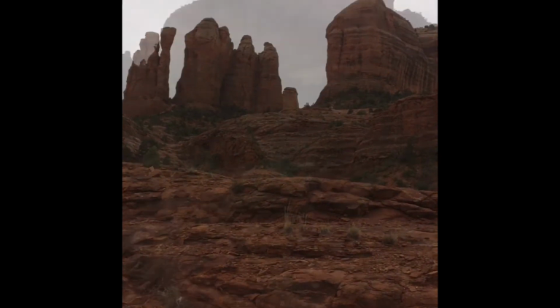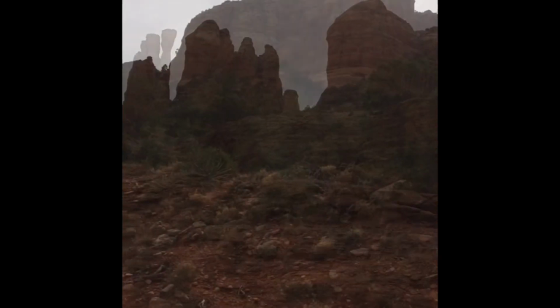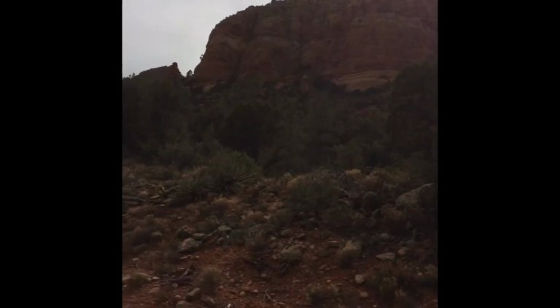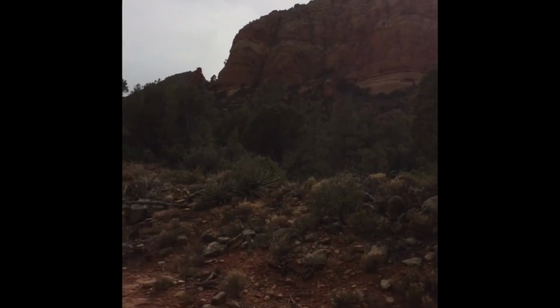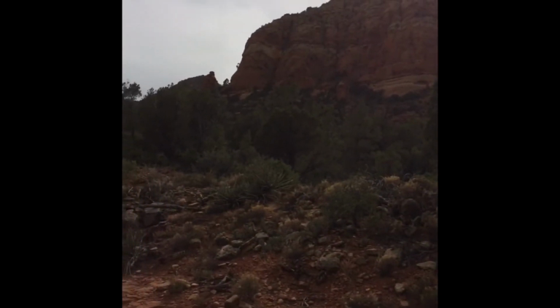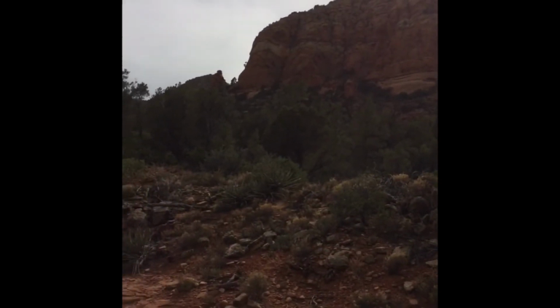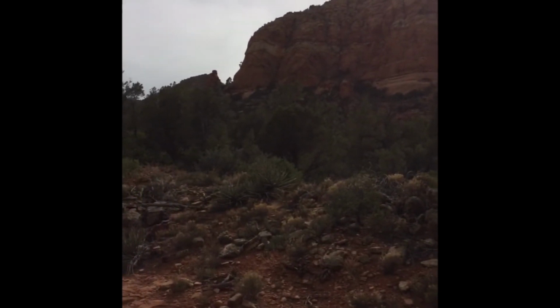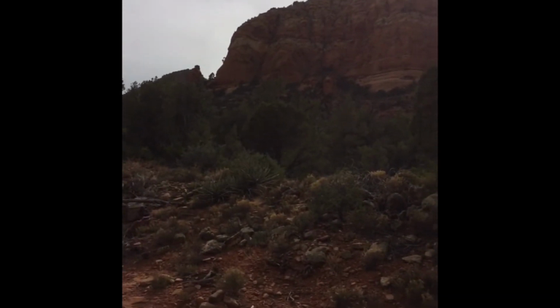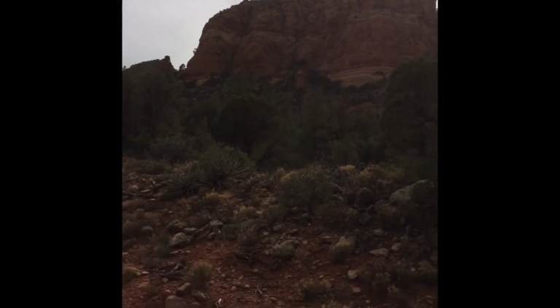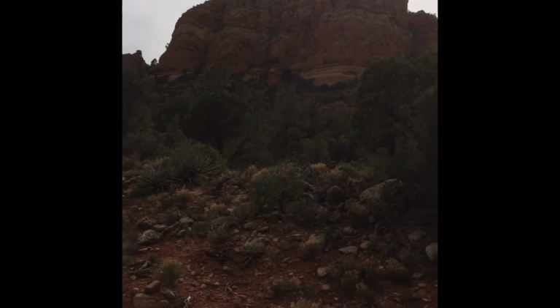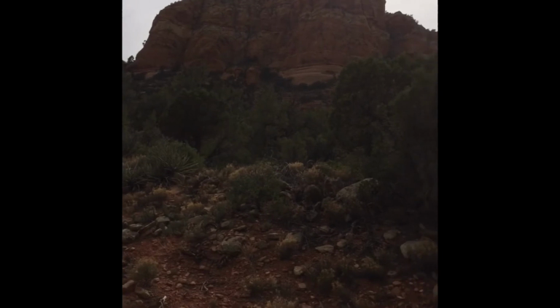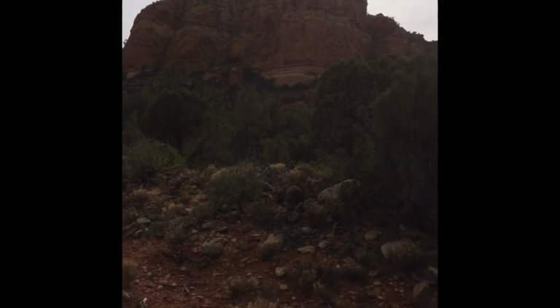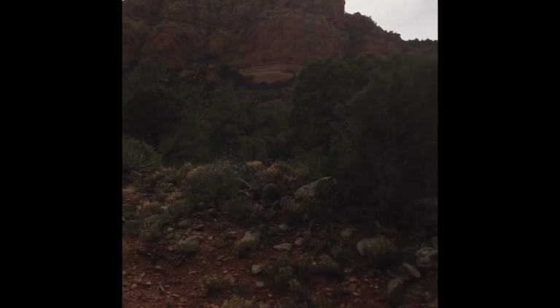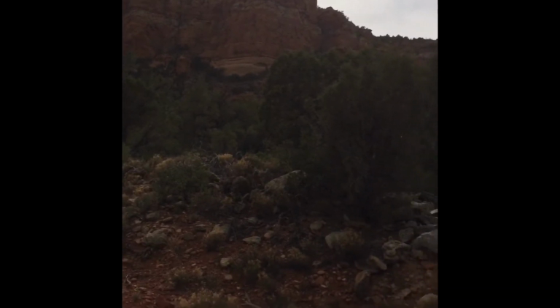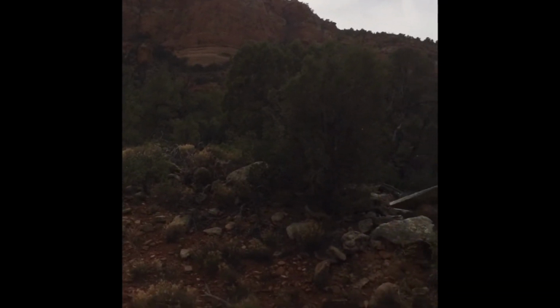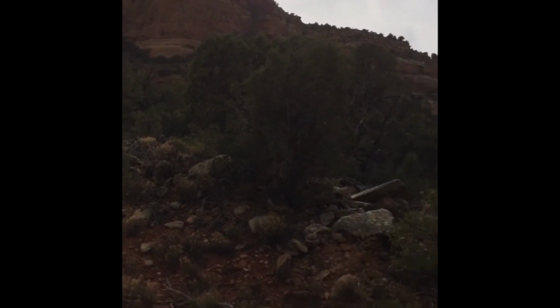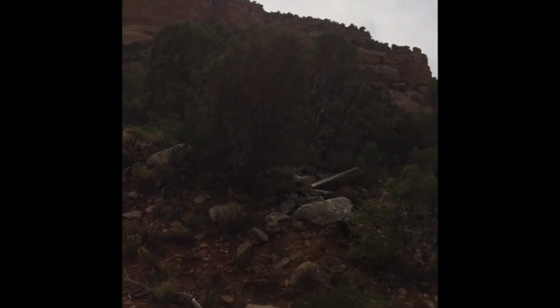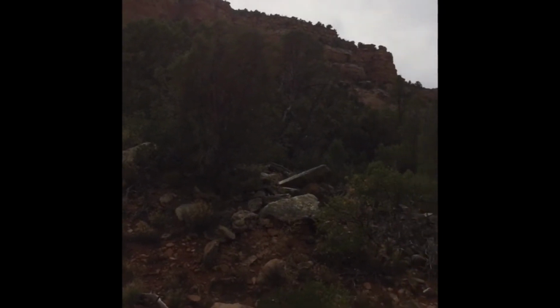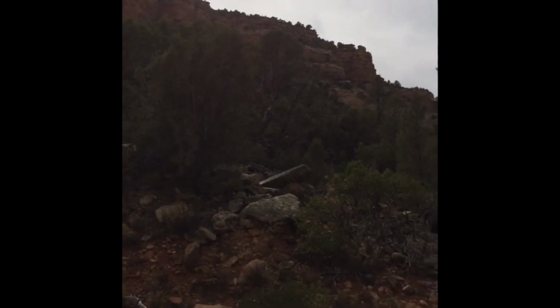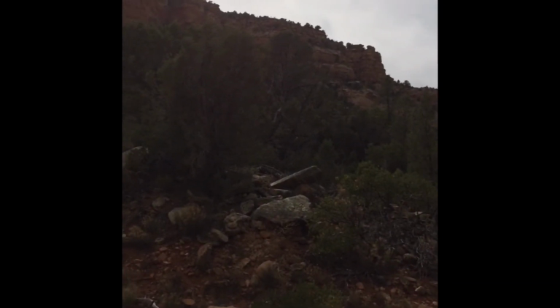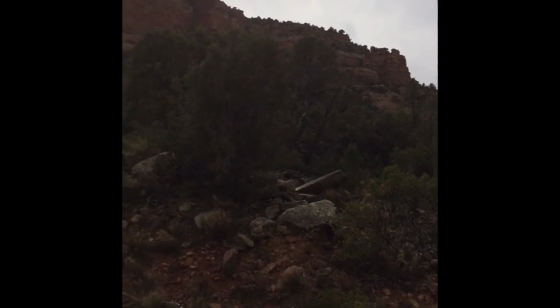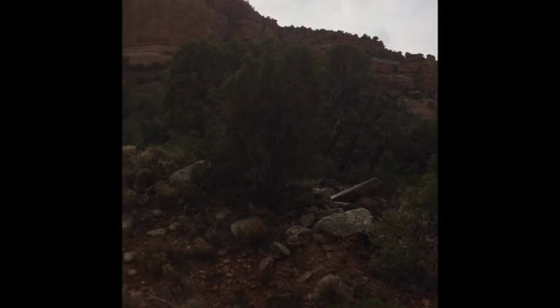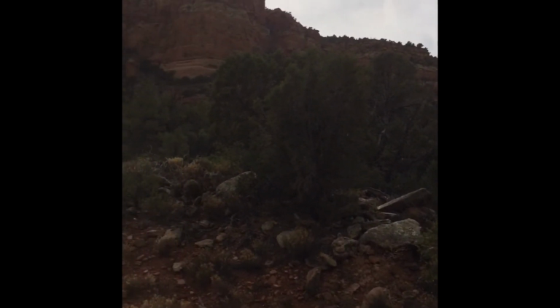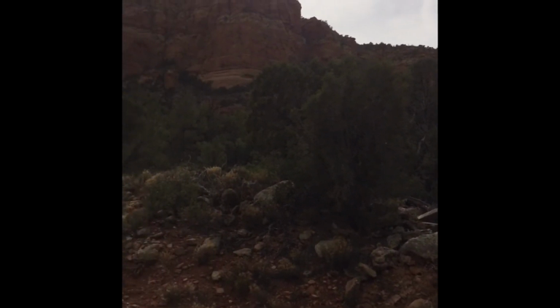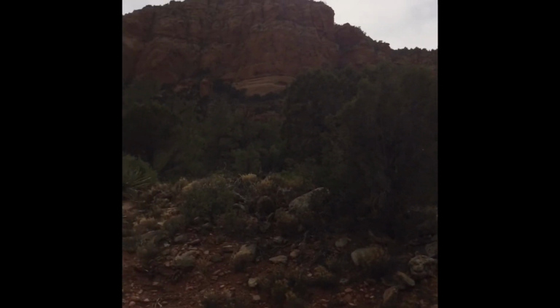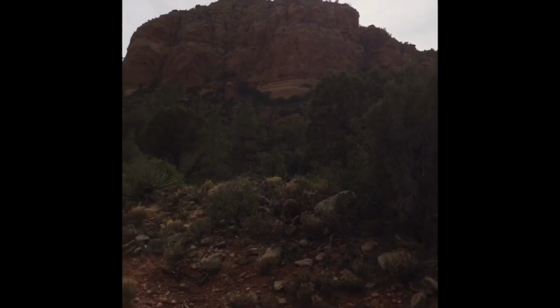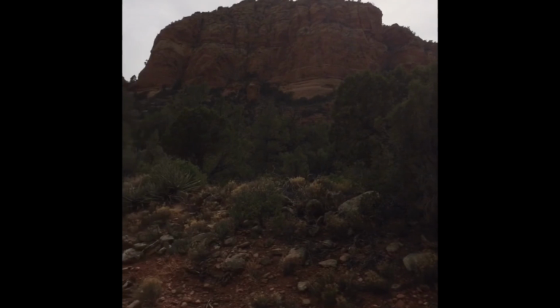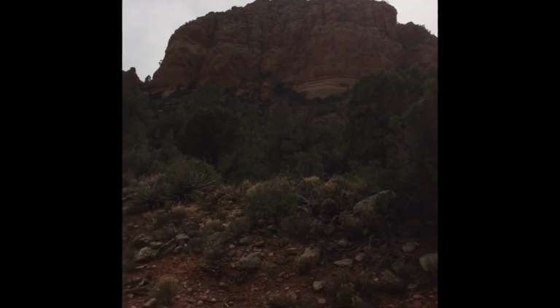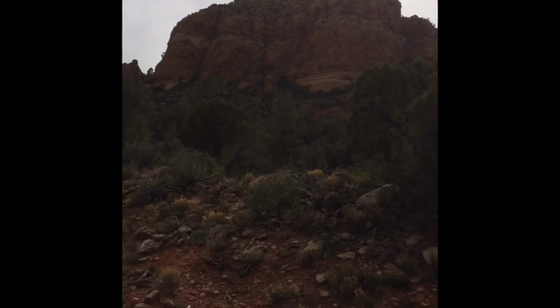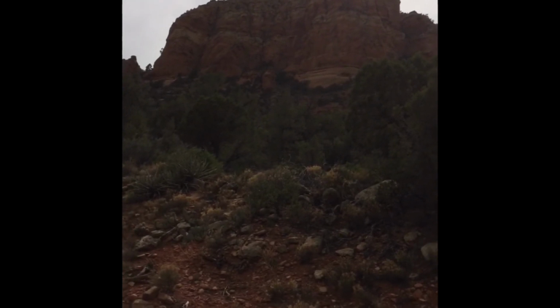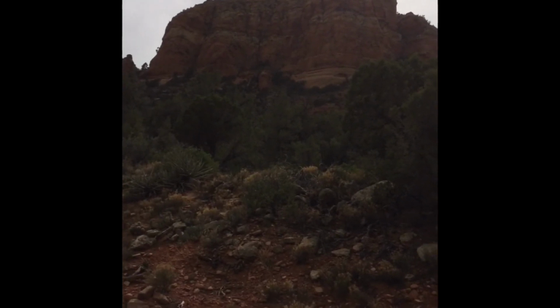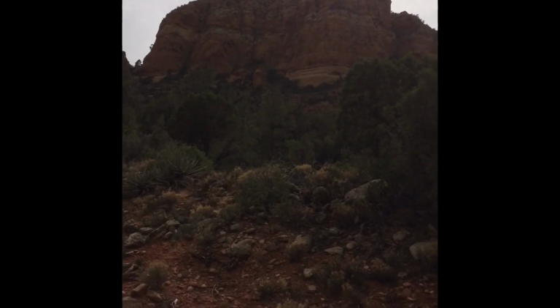All right, finishing up a nine-mile loop from when we started out today. The first mile or two we were up there somewhere. We'll bring it to an end soon.